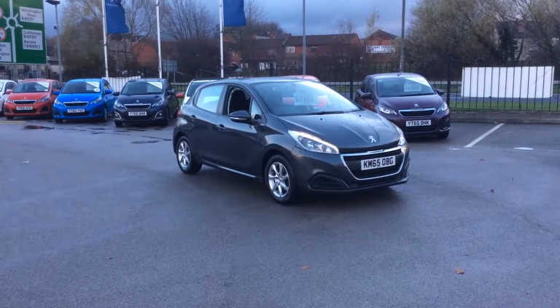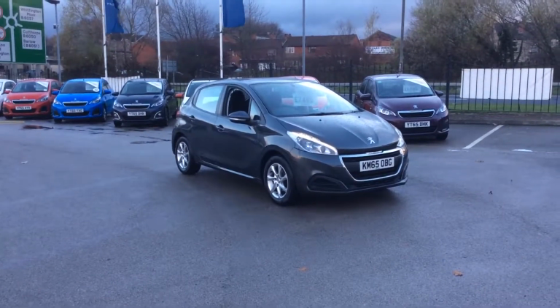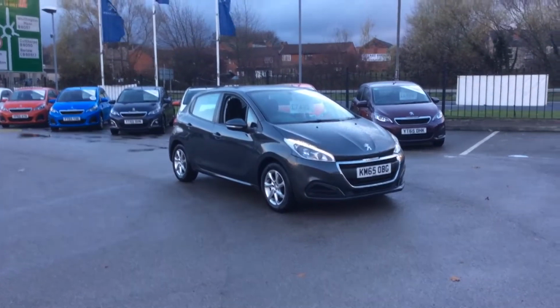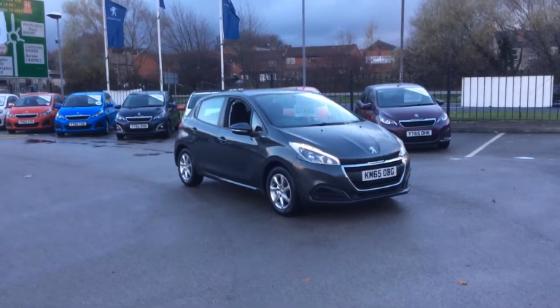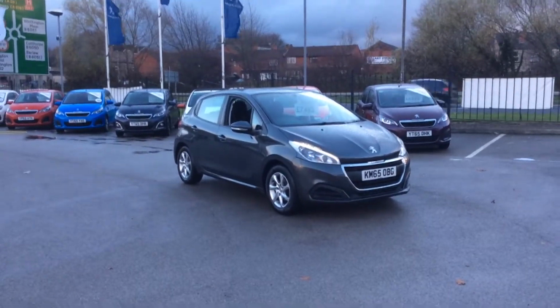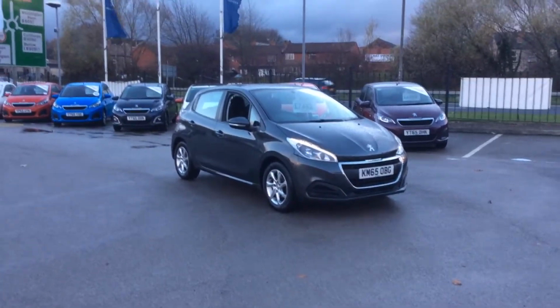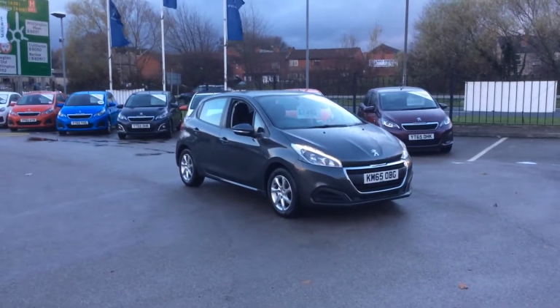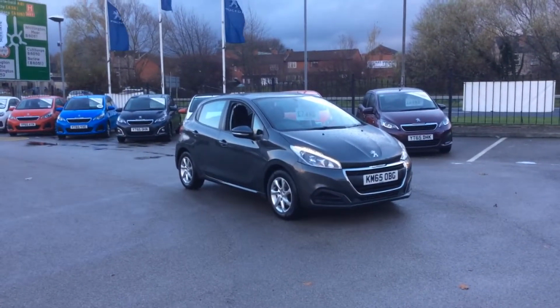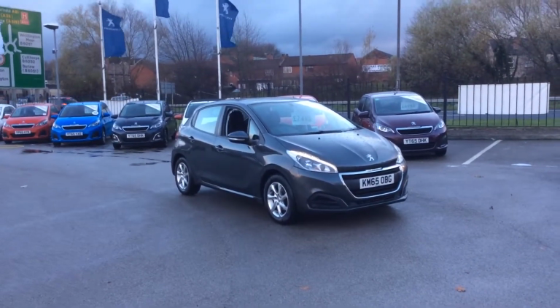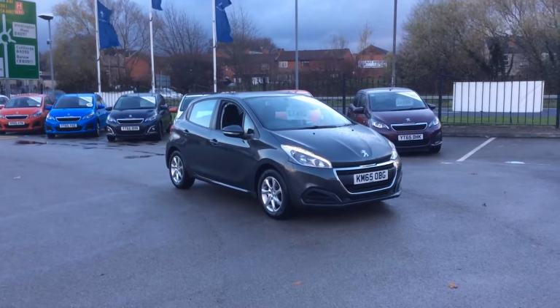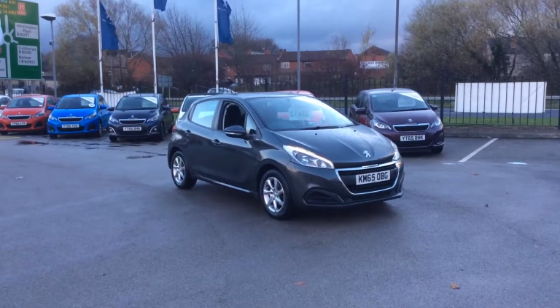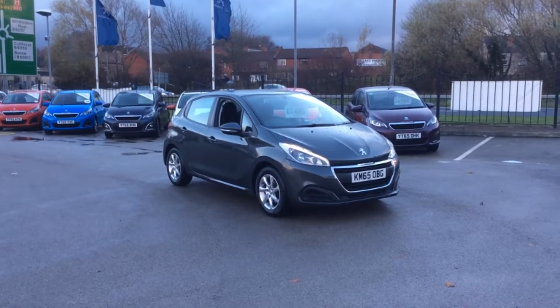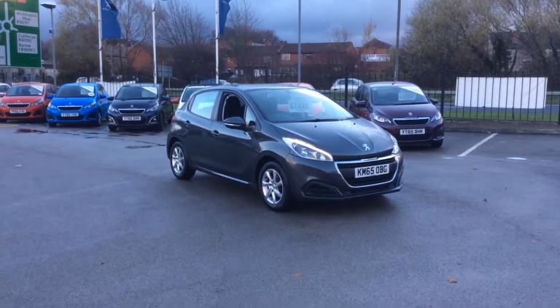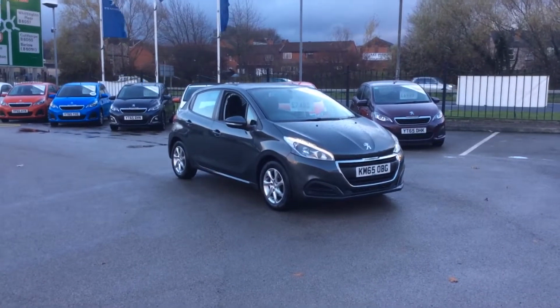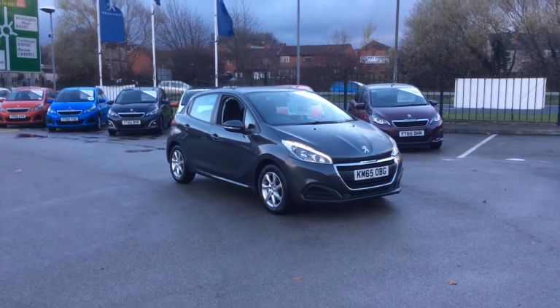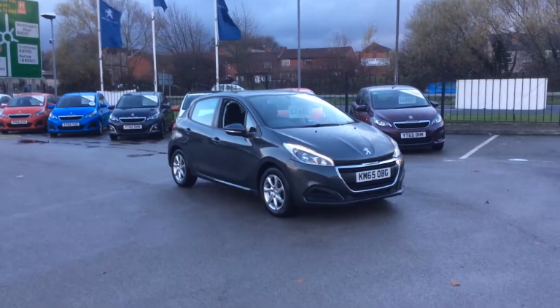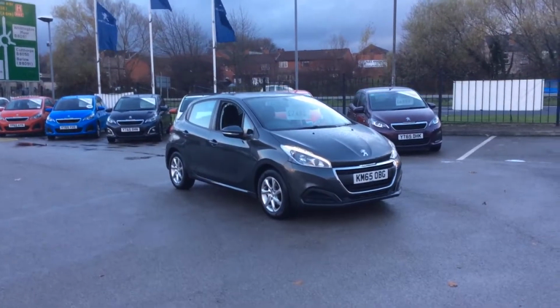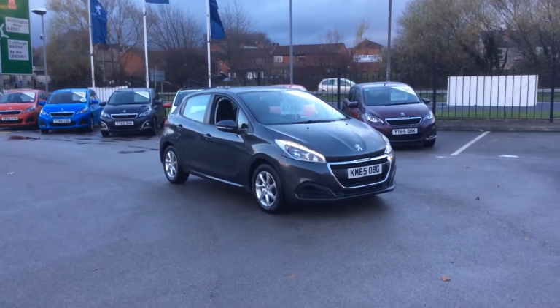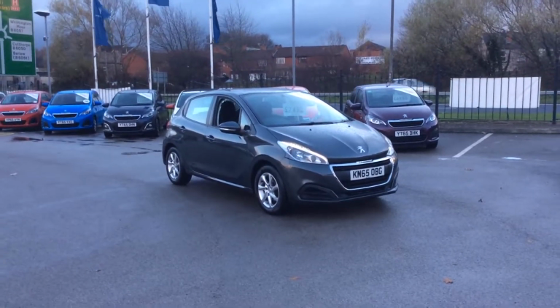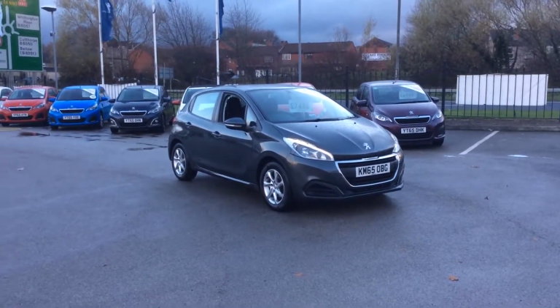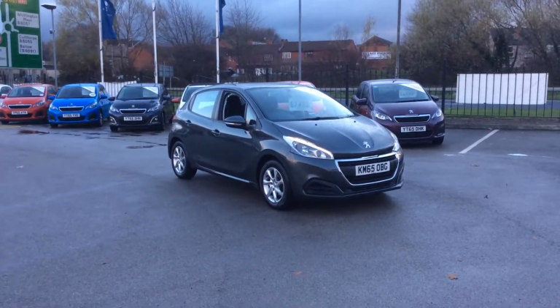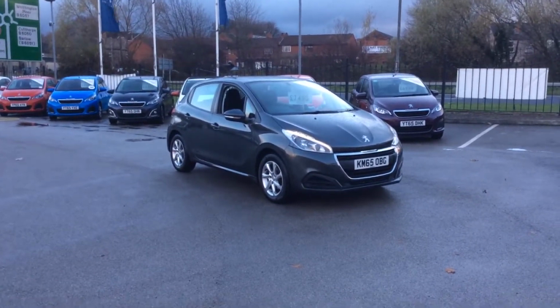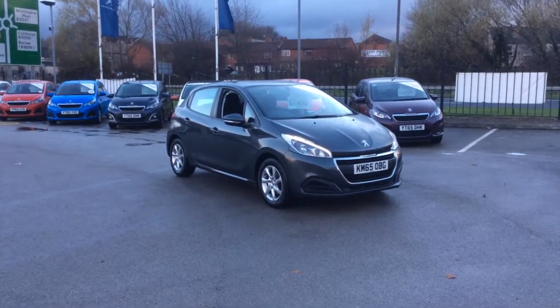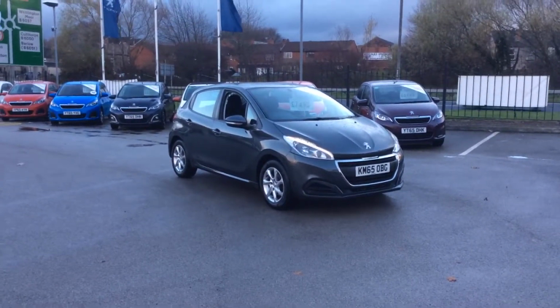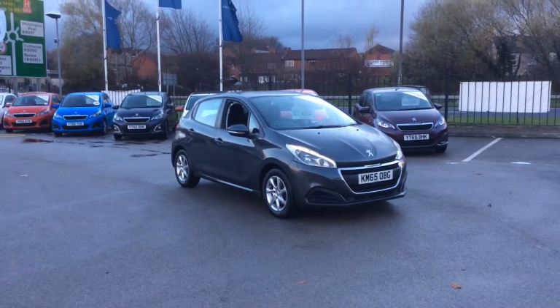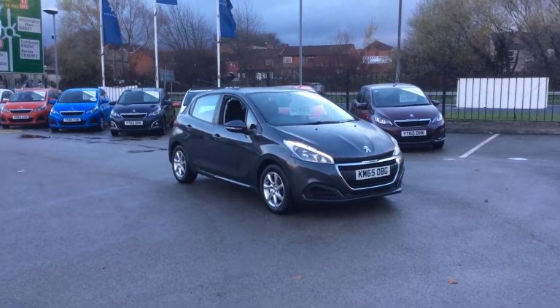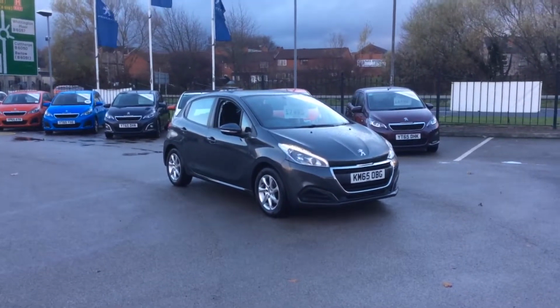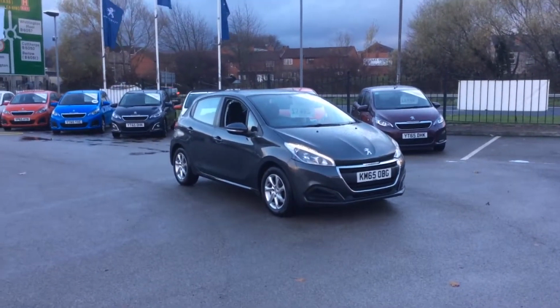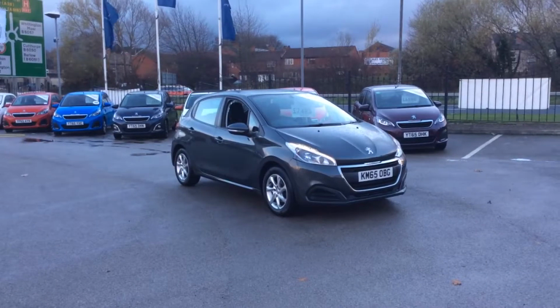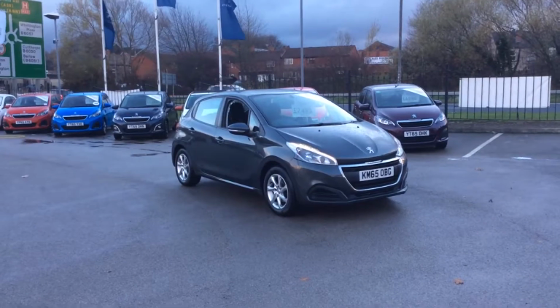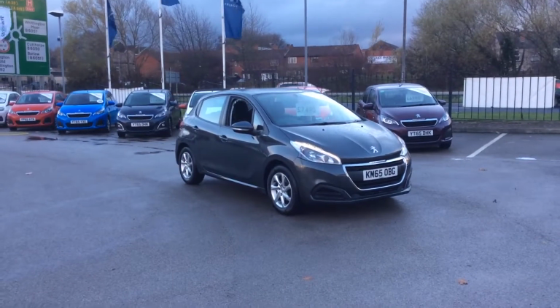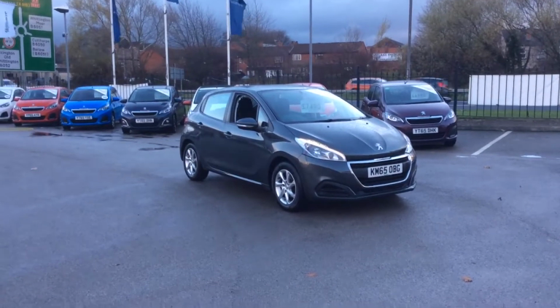Hi, my name's John. I'm here at Stoneacre Chesterfield Peugeot. Today I'm going to show you around this 2015 65 plate Peugeot 208 Active.